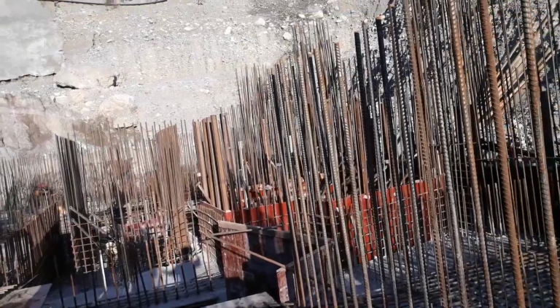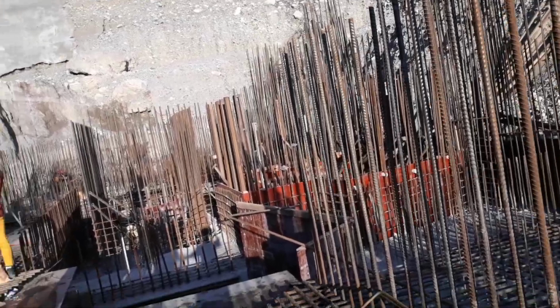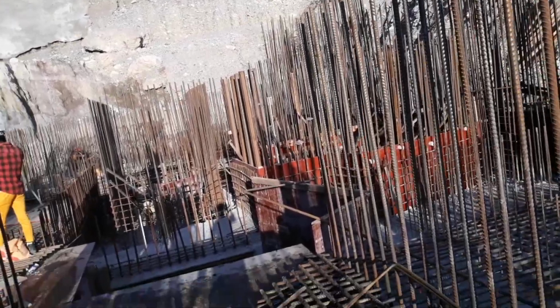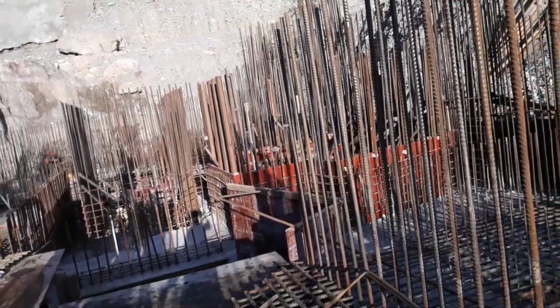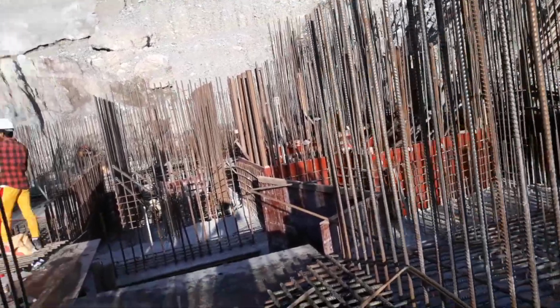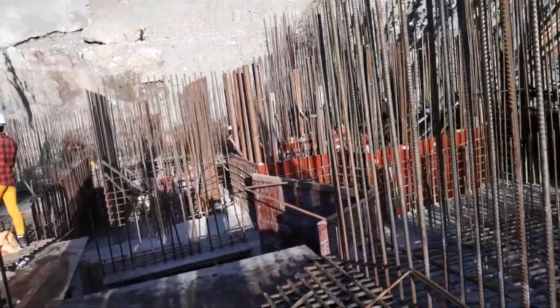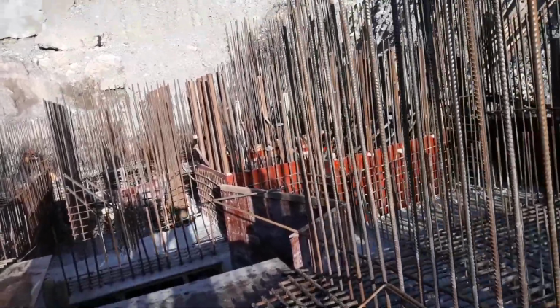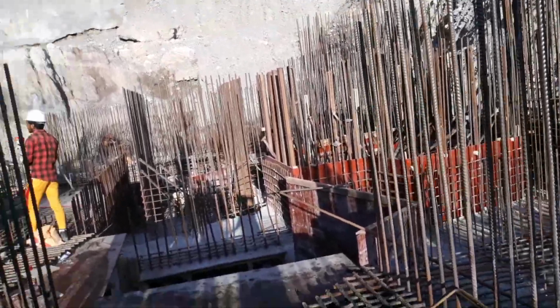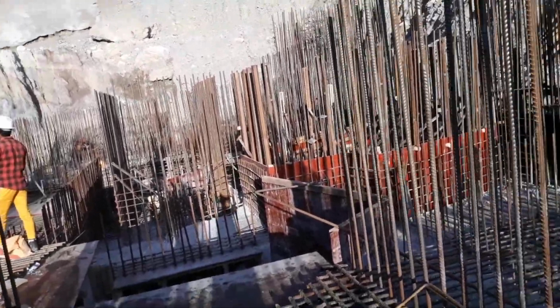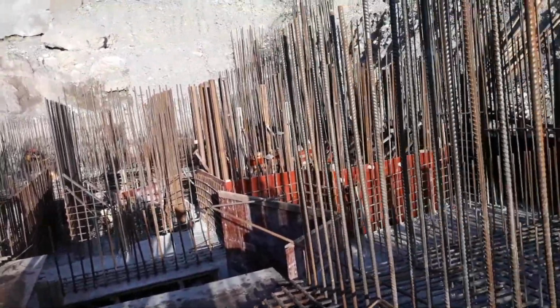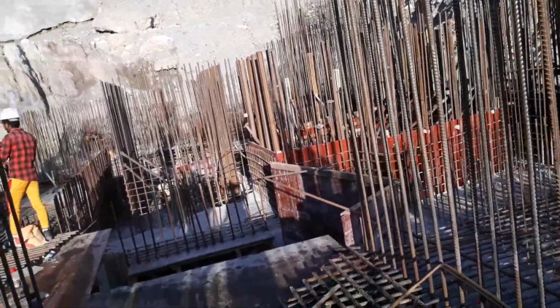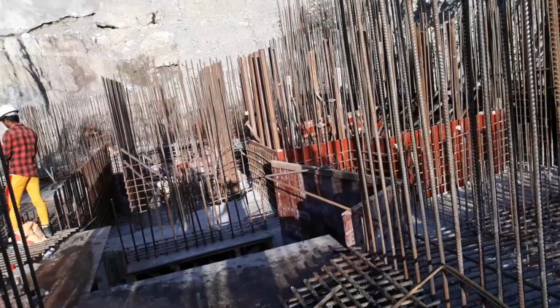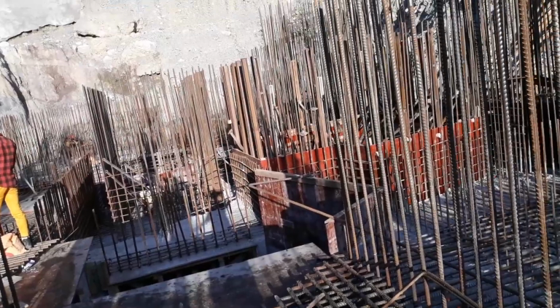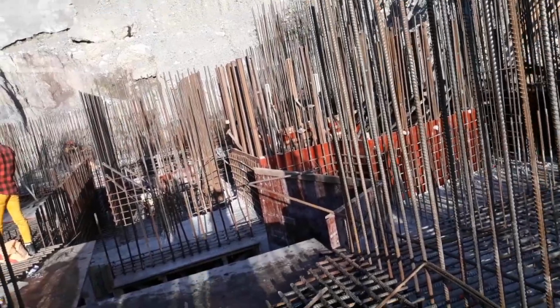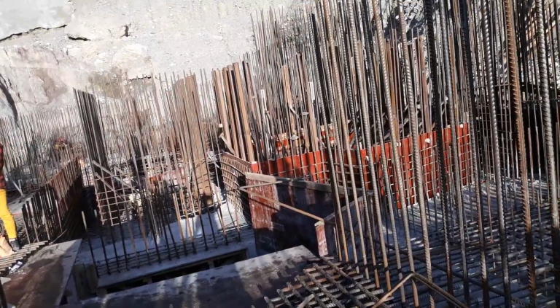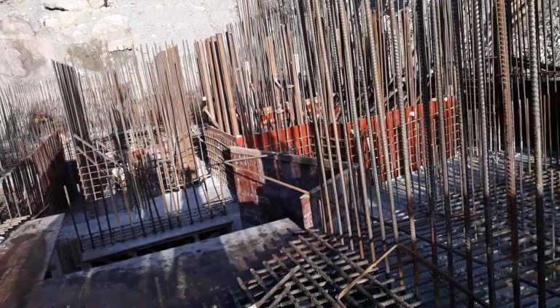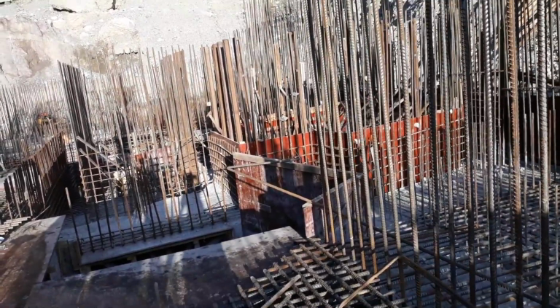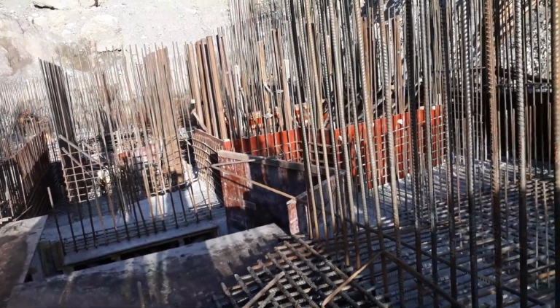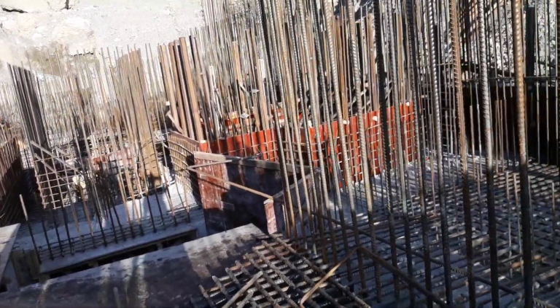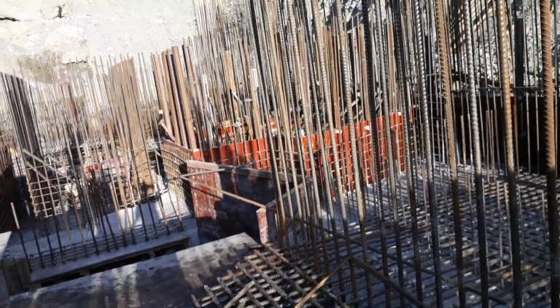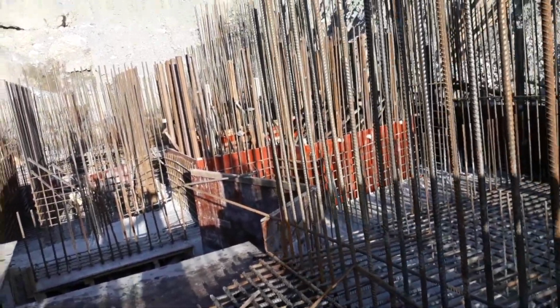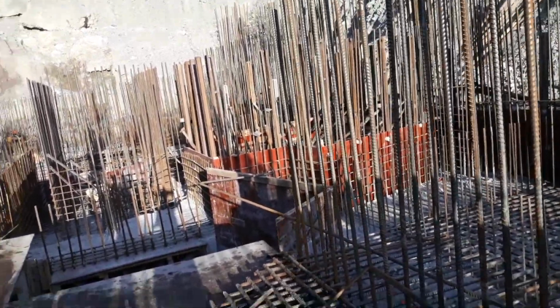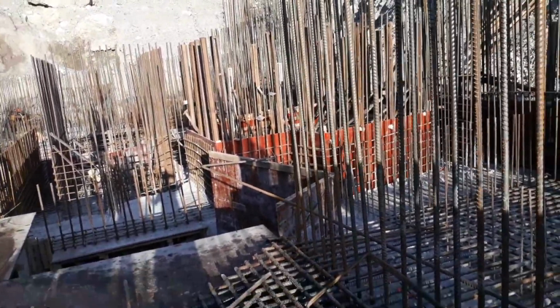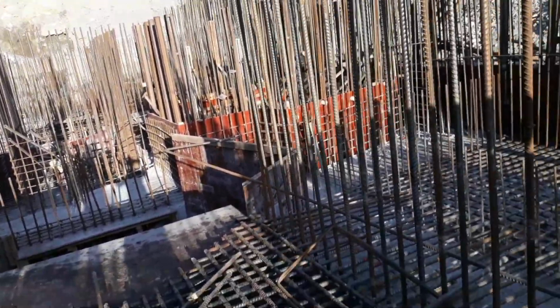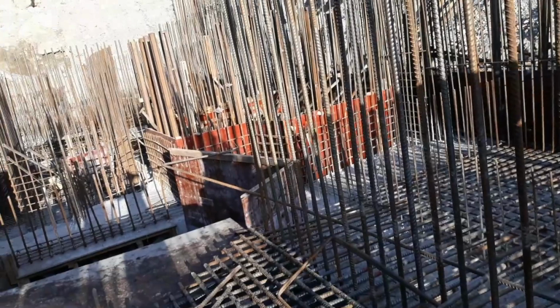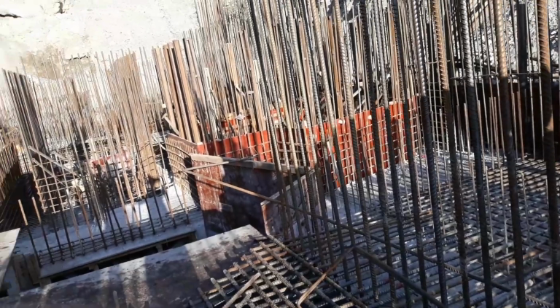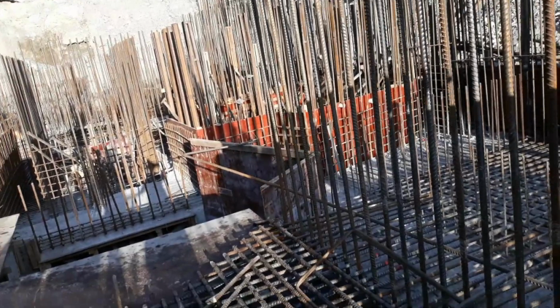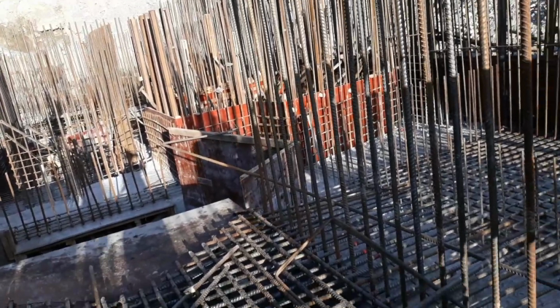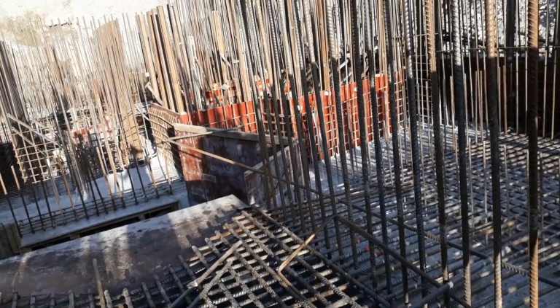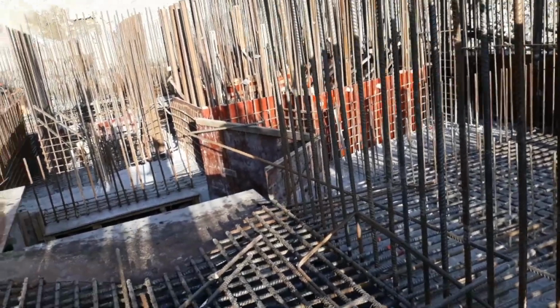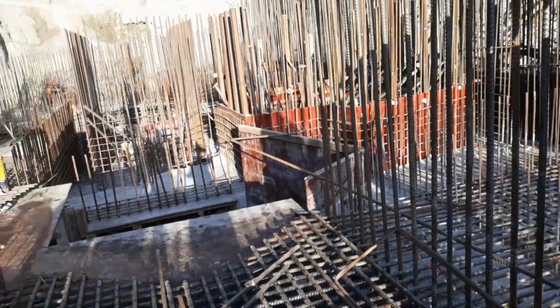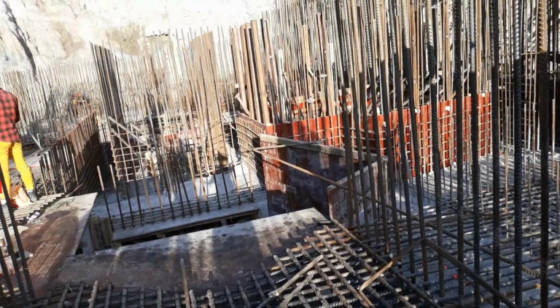We are now at elevation level 38, and our next target is to complete concrete up to level 39.15. After that, we will have one more concrete pour left at level 40.97.